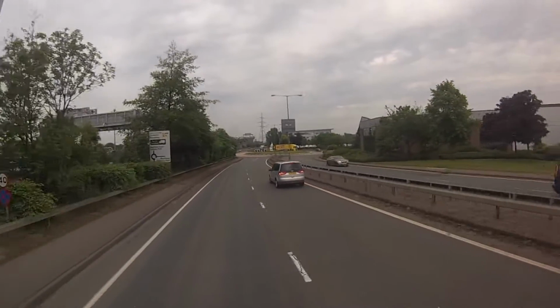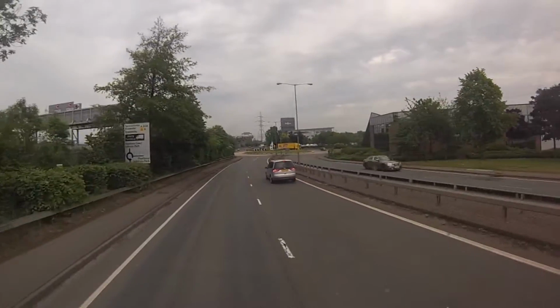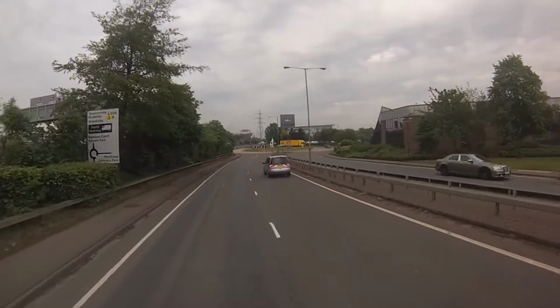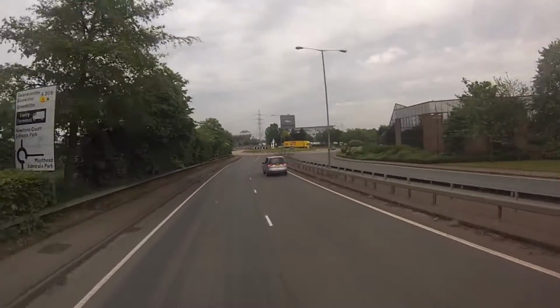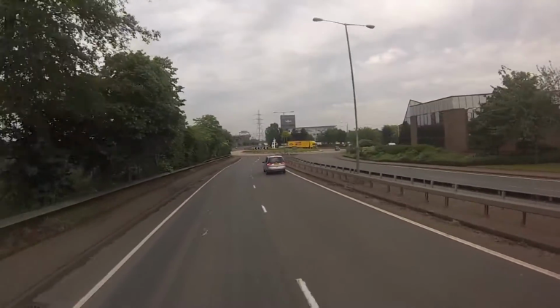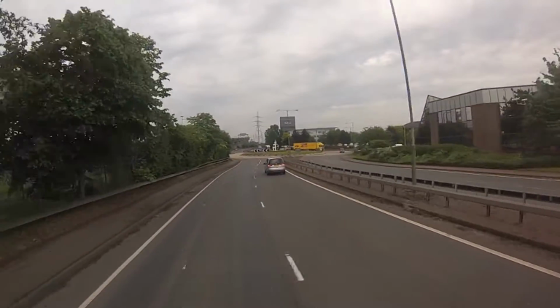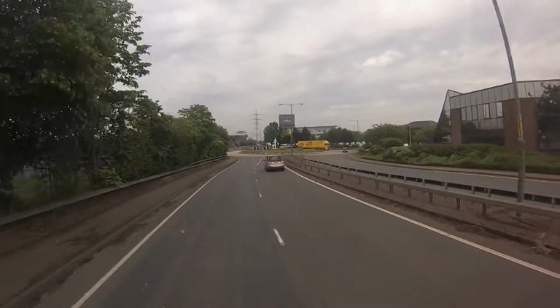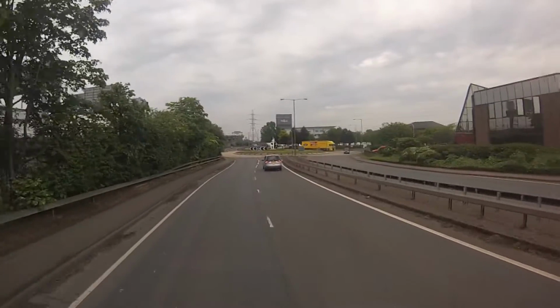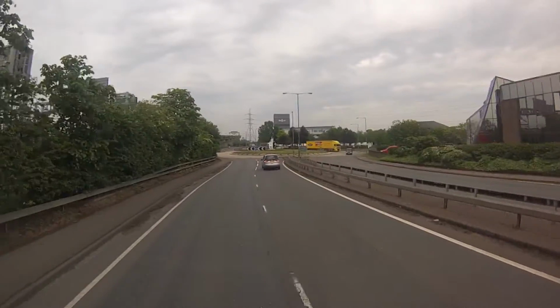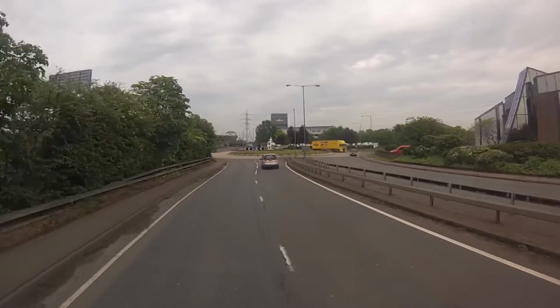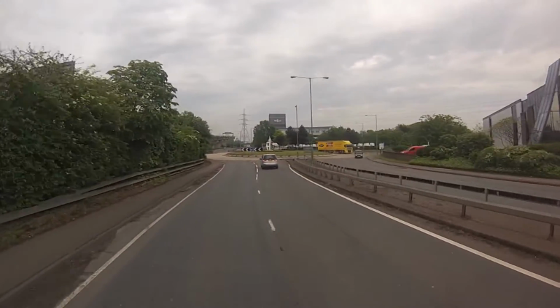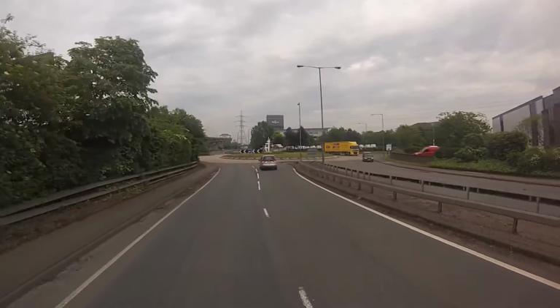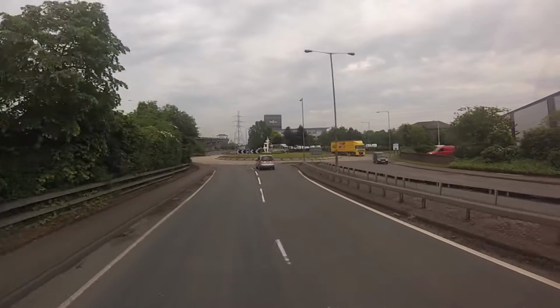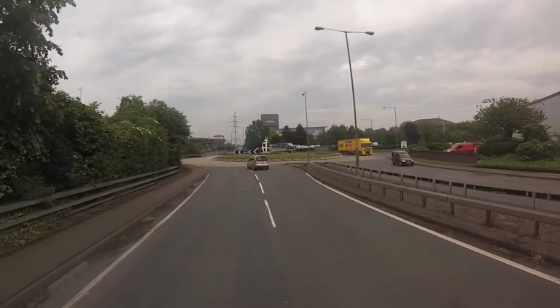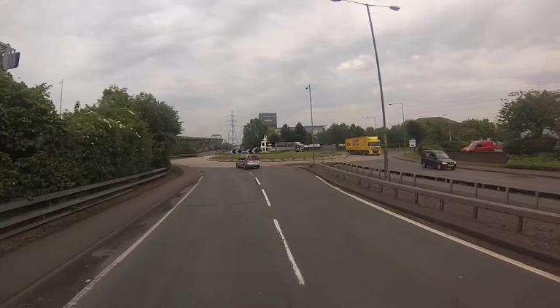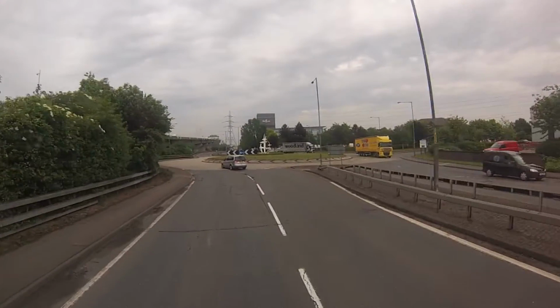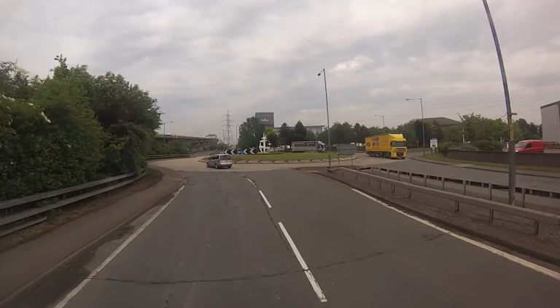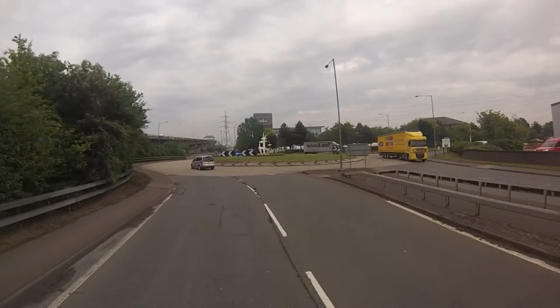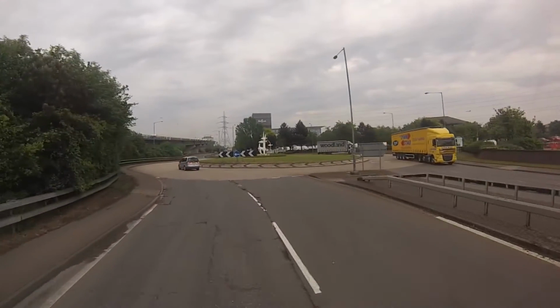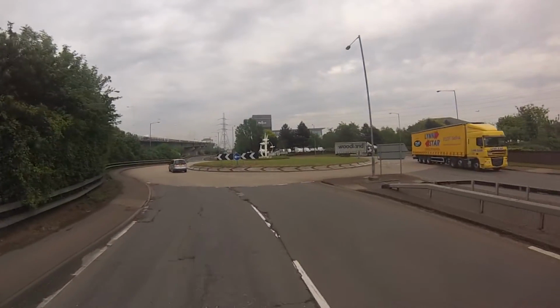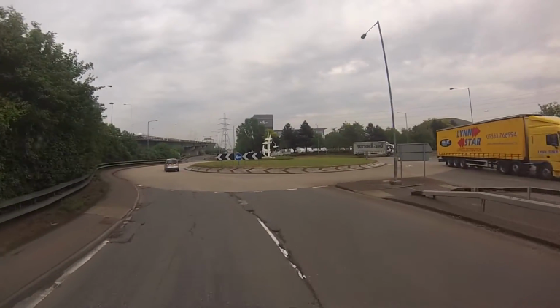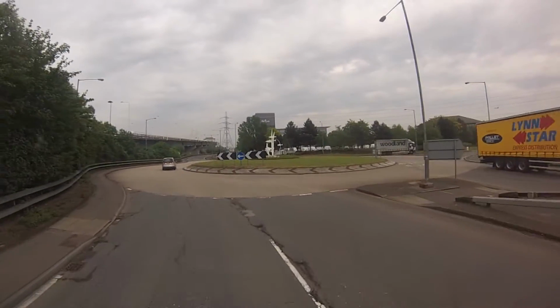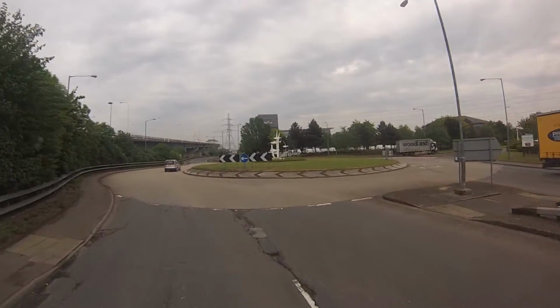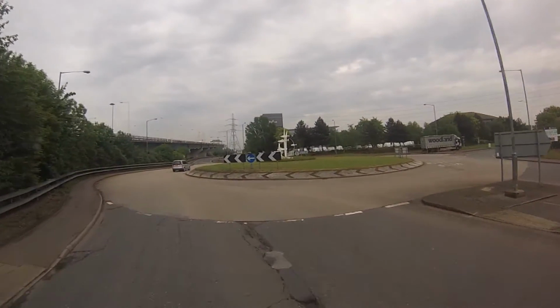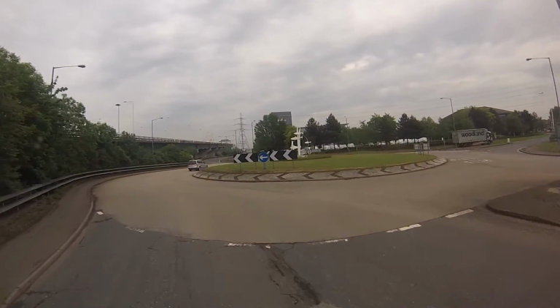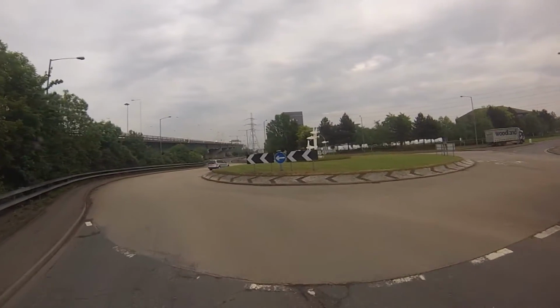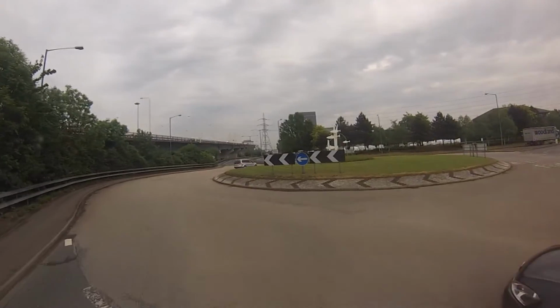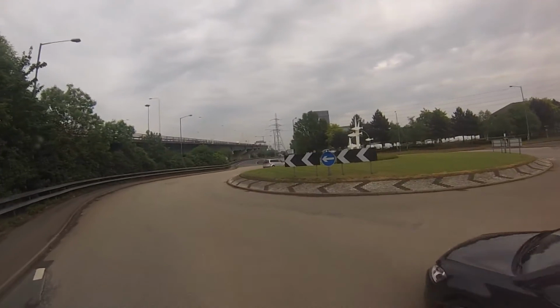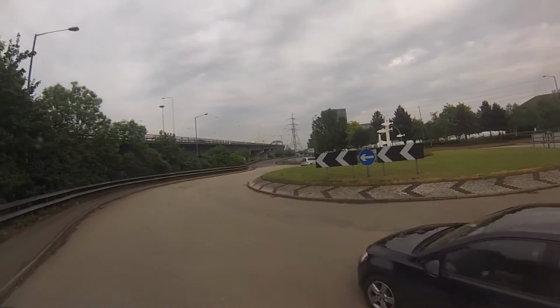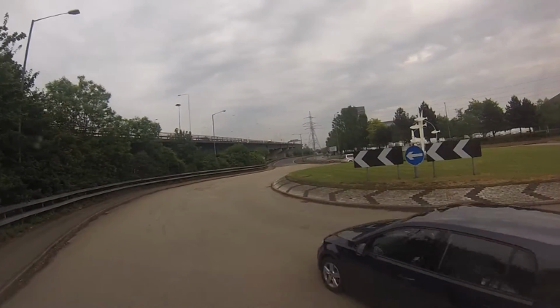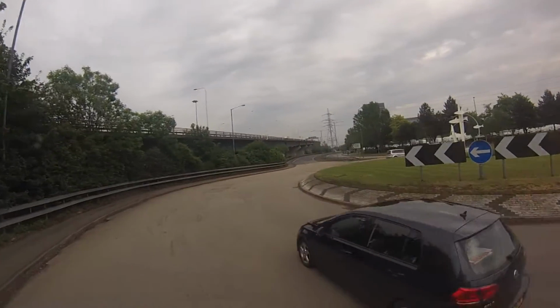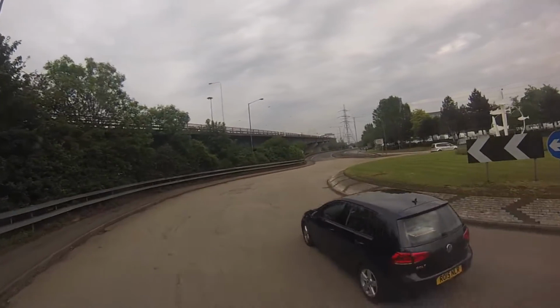There's a whistling noise — it only happens at slow speeds, doesn't happen when you get your foot down.